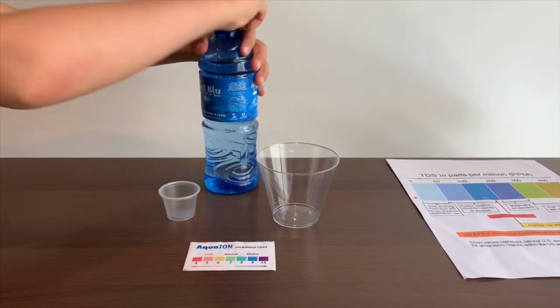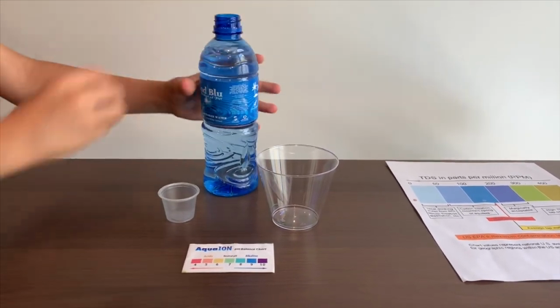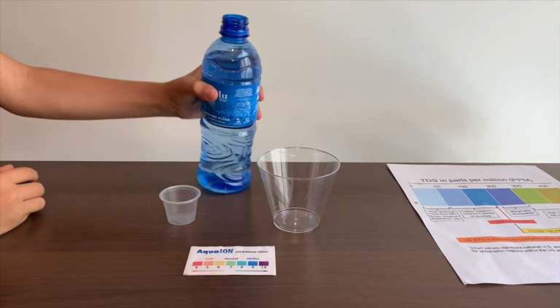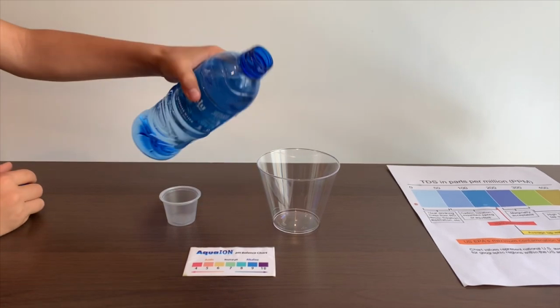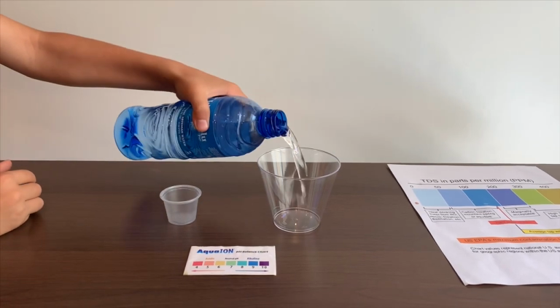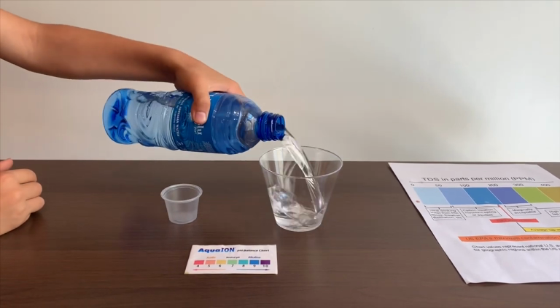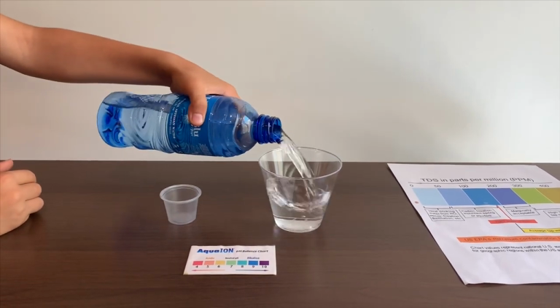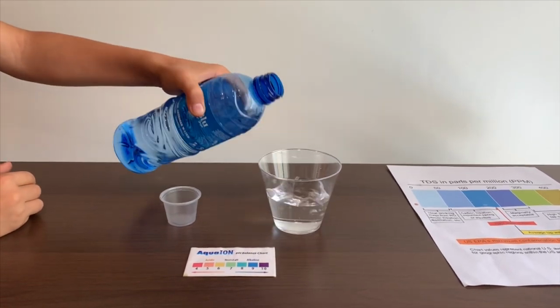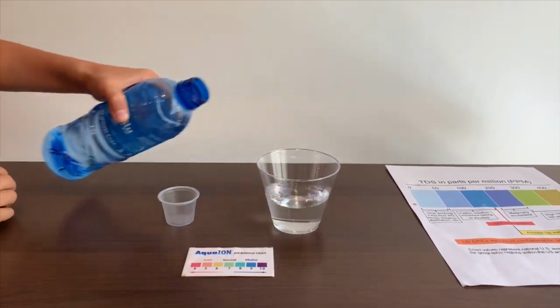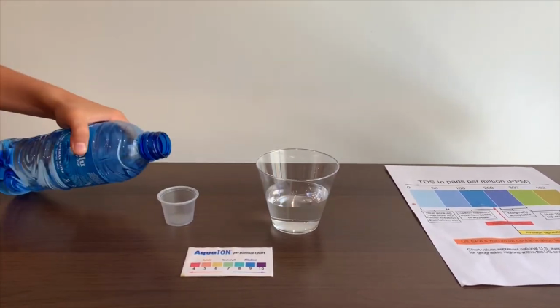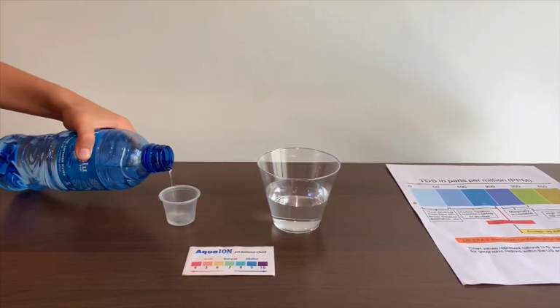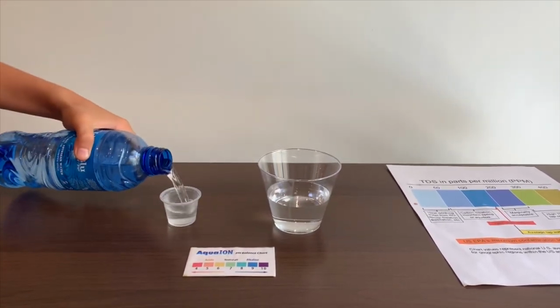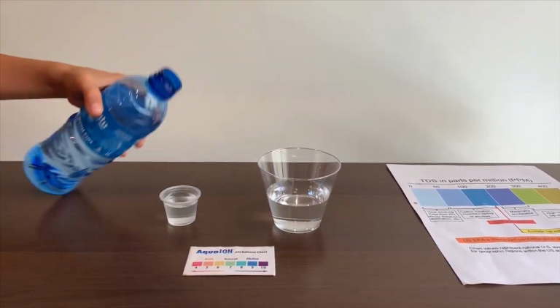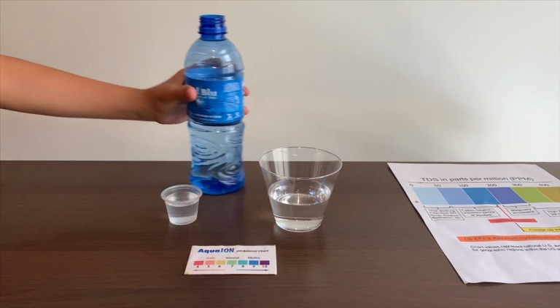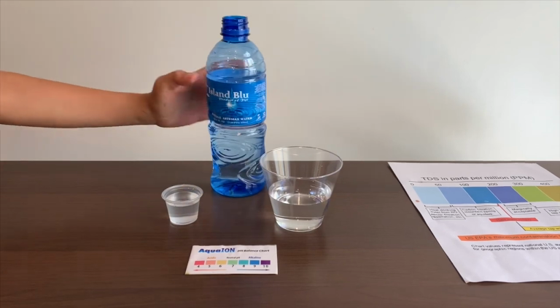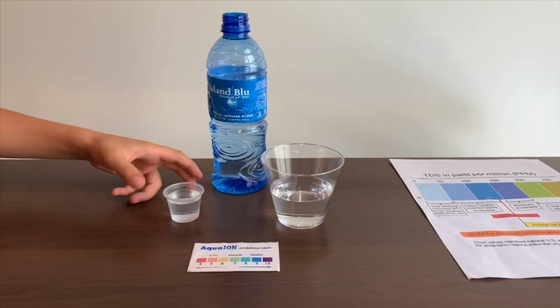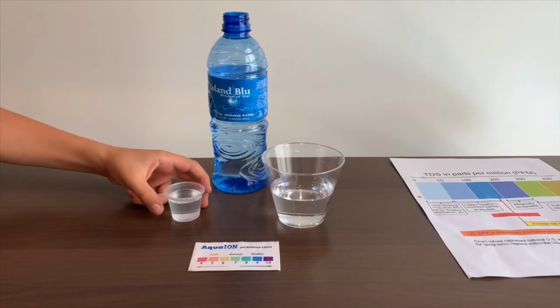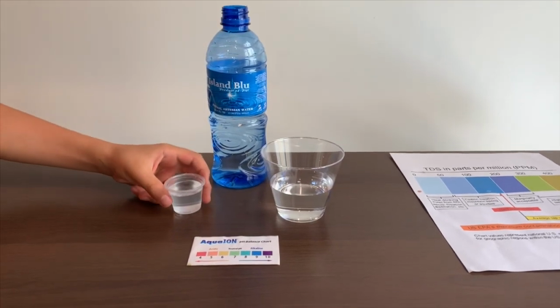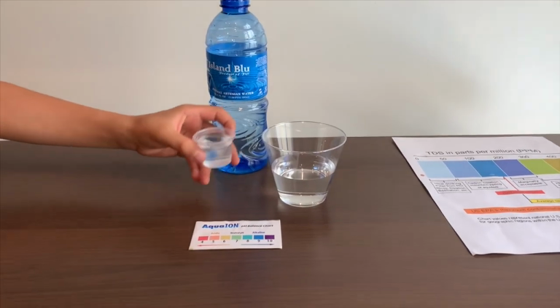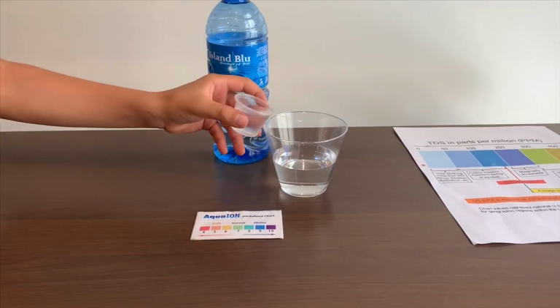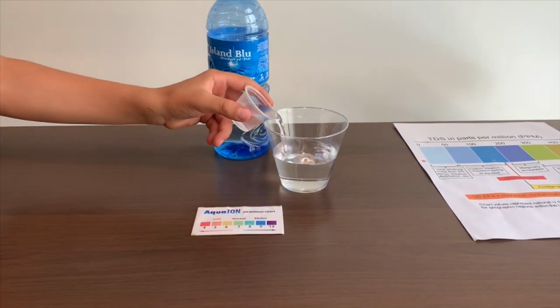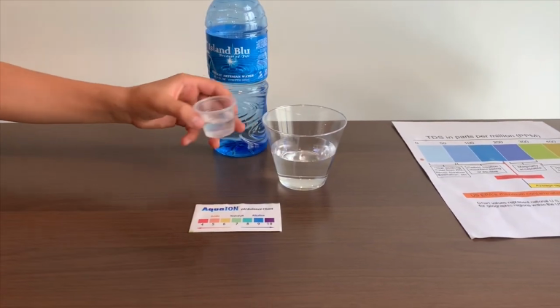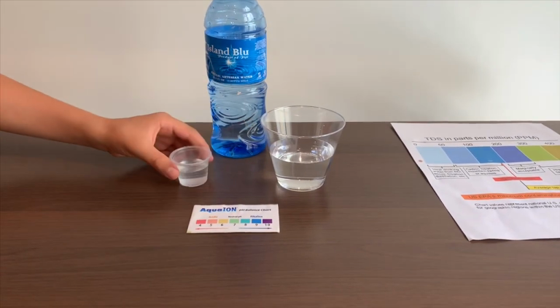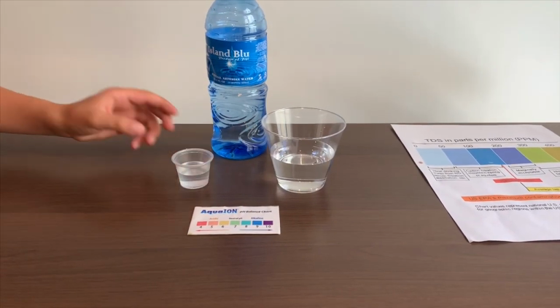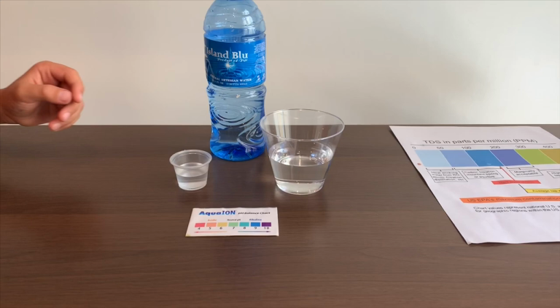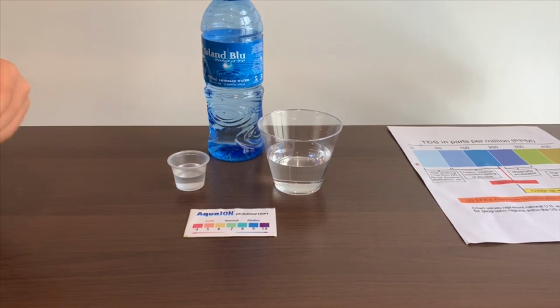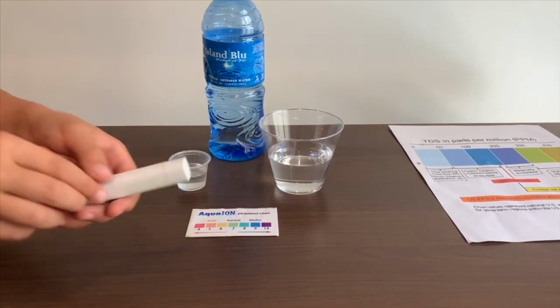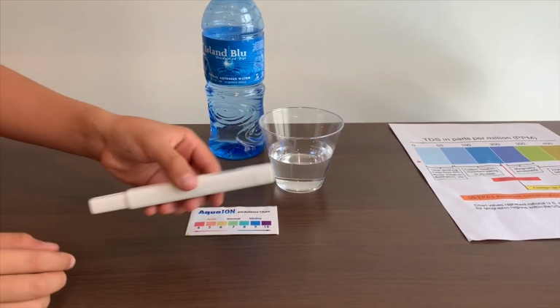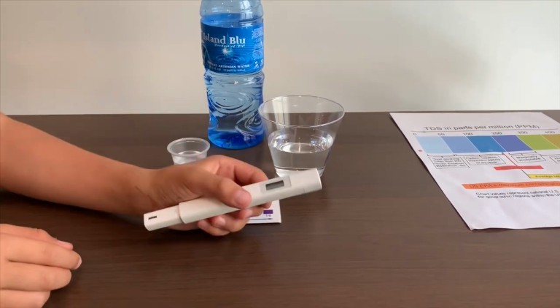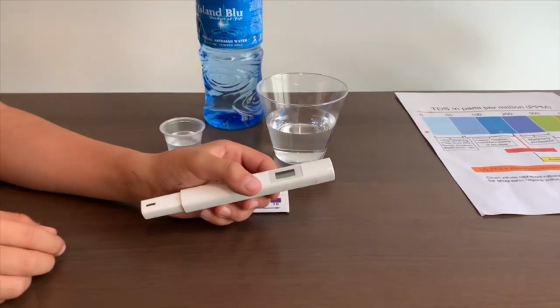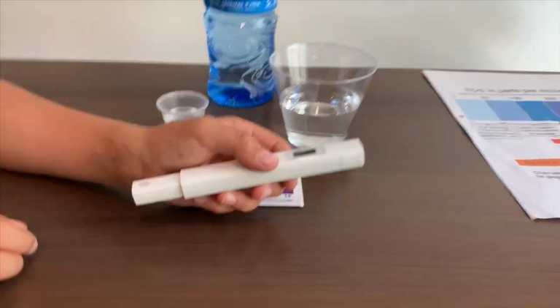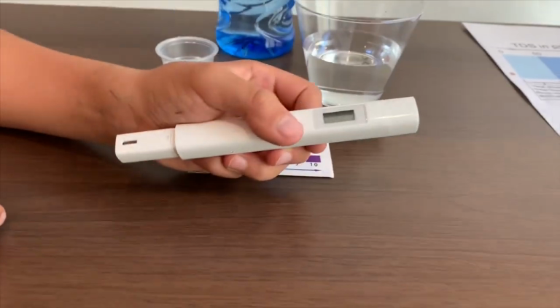Let's pour some water in. This is a little too much for the pH cup, so let's pour some back into the TDS cup. If you want to buy this TDS tester, check the link down below.